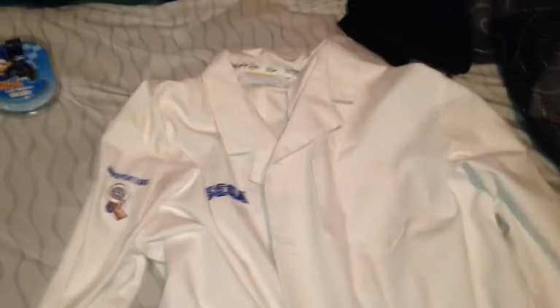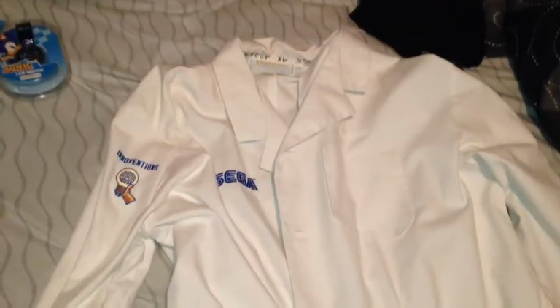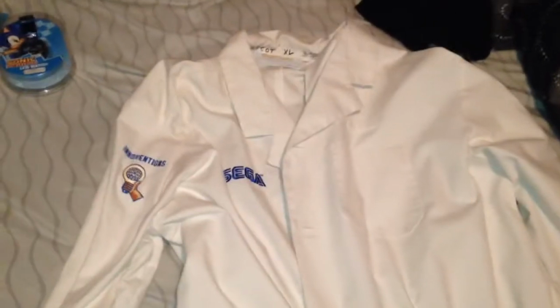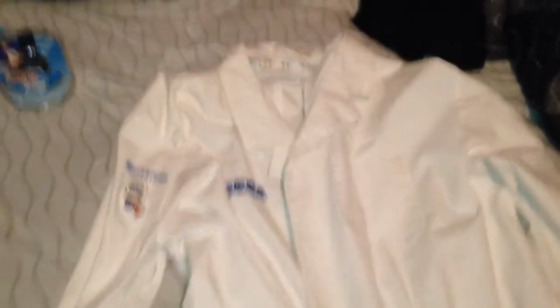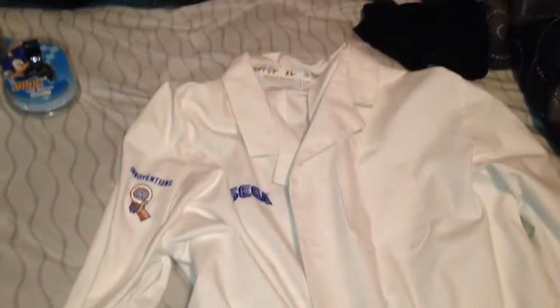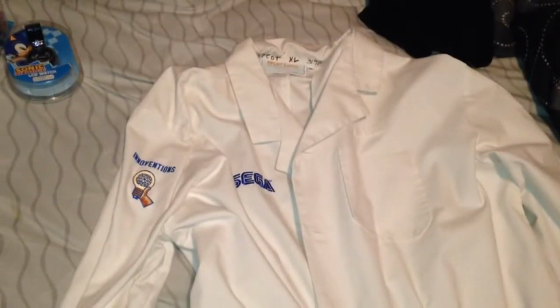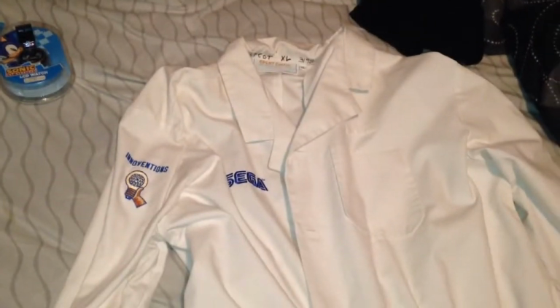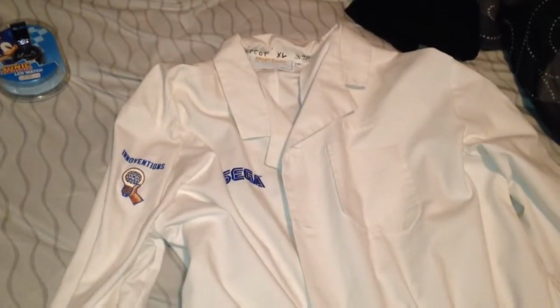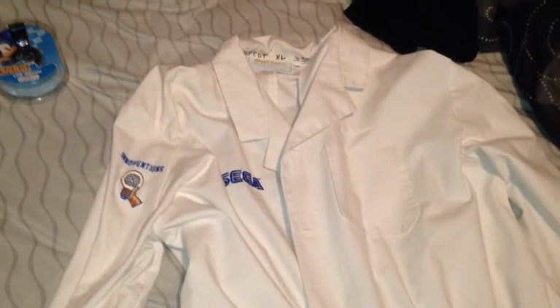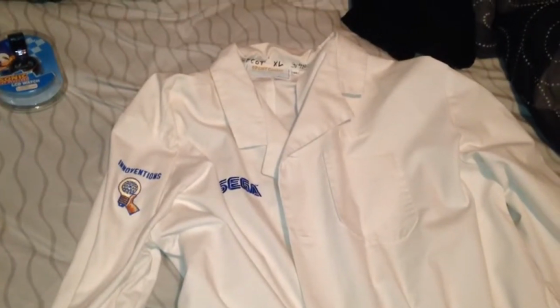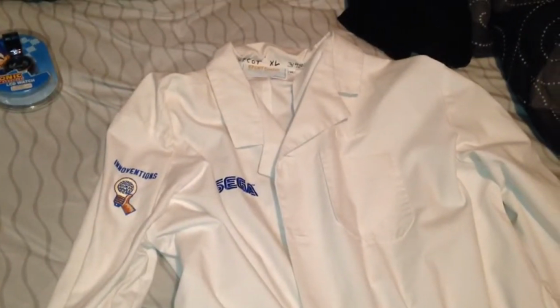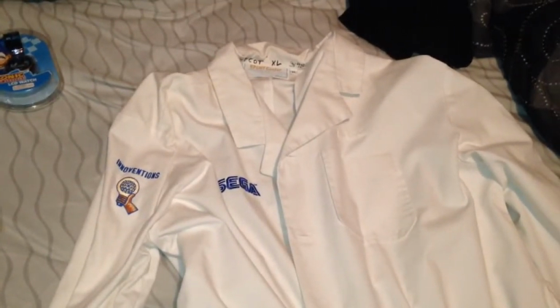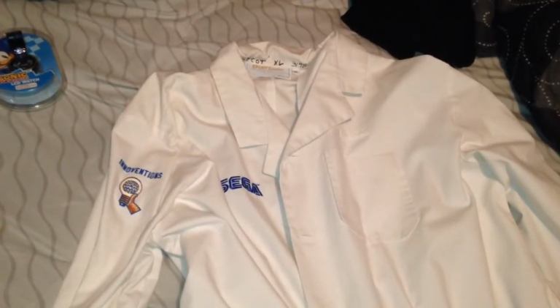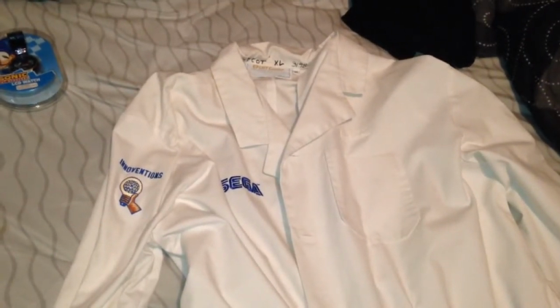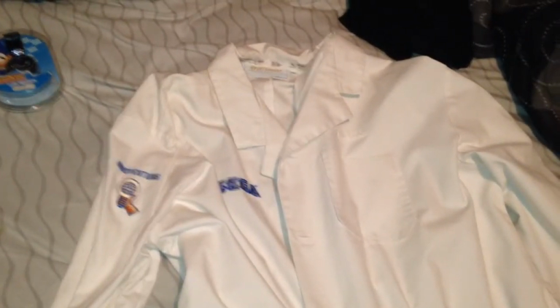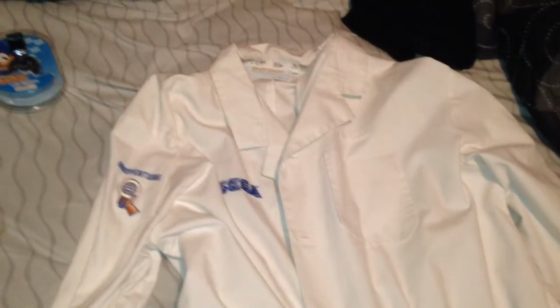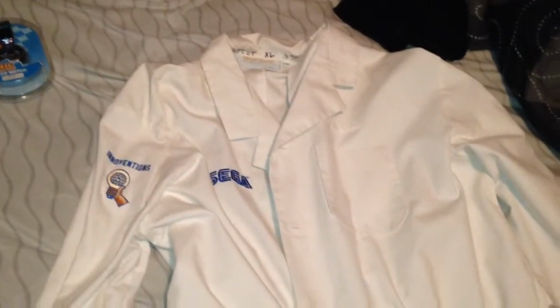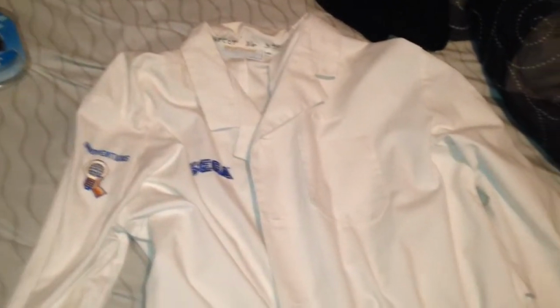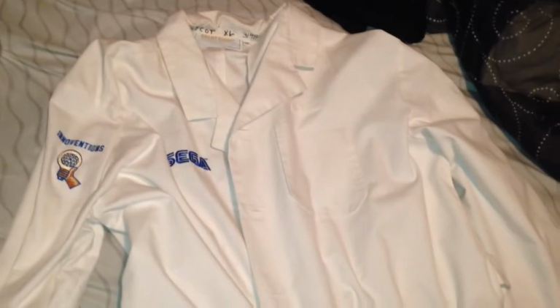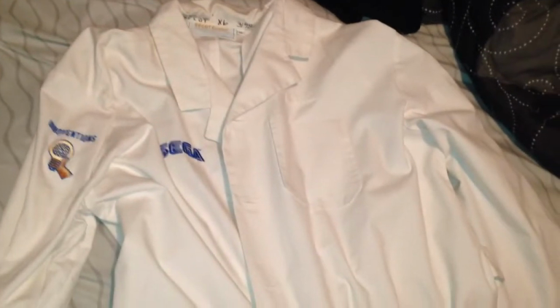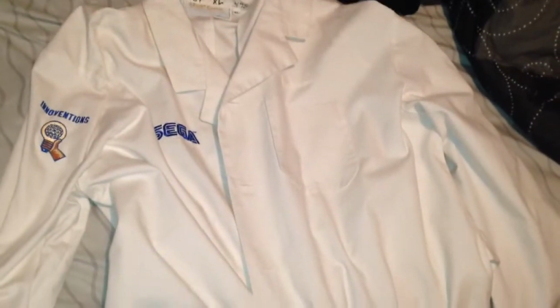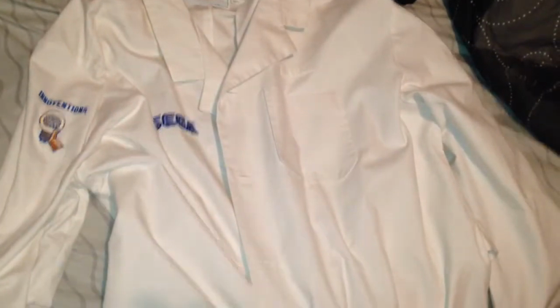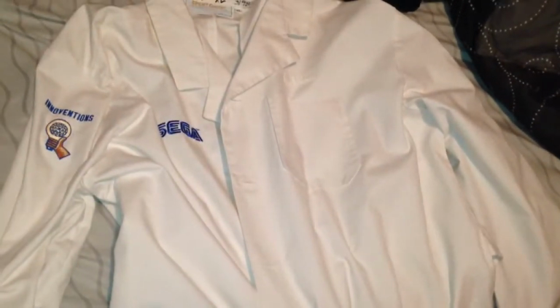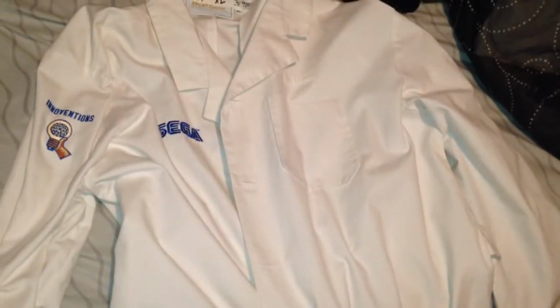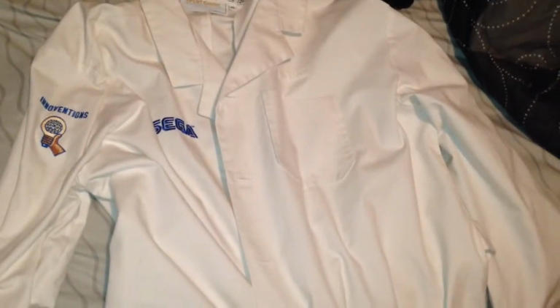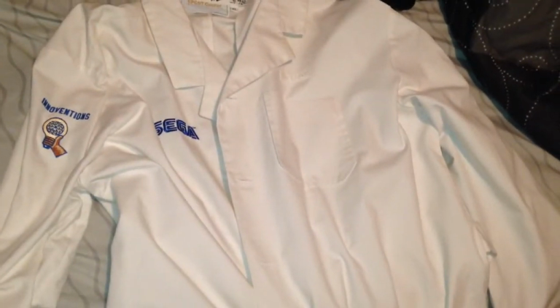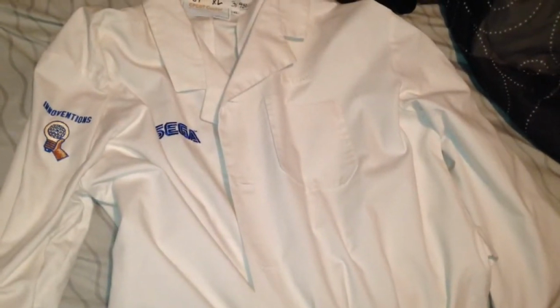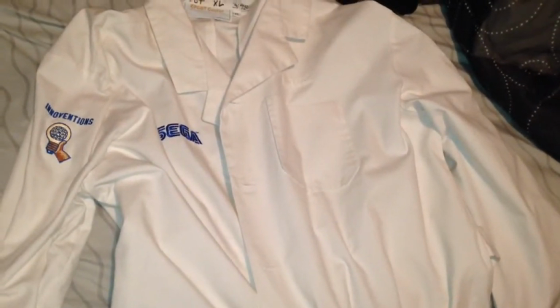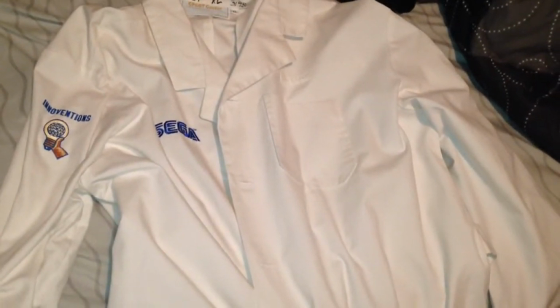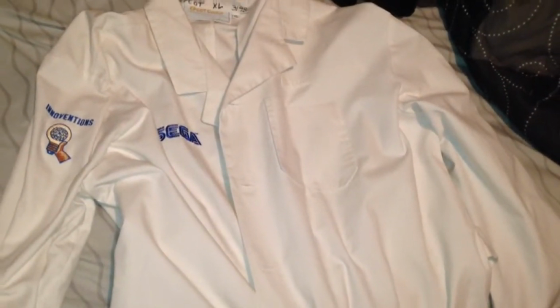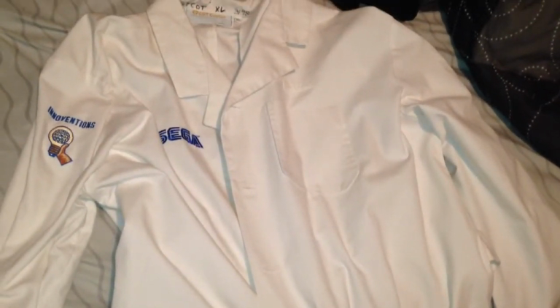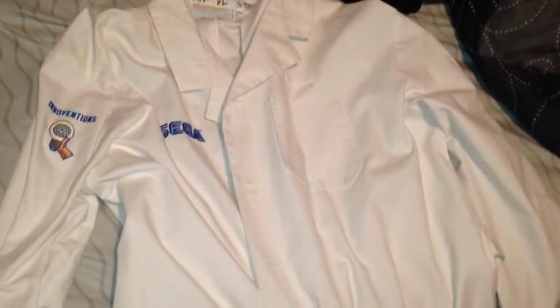It was worn in 1998-1999, around that time period, by Epcot employees in the Interventions area.